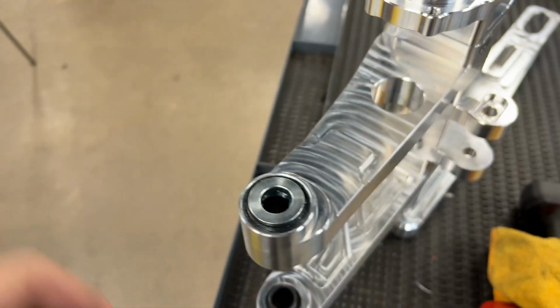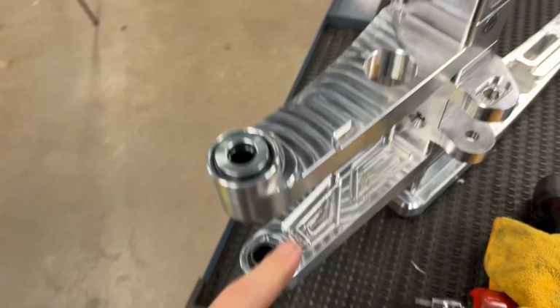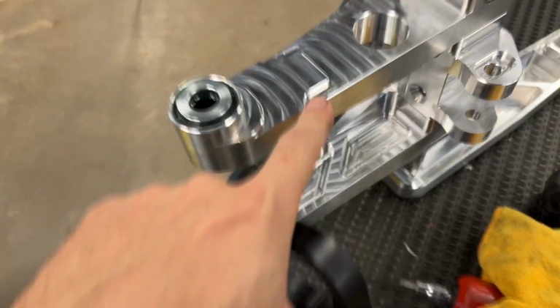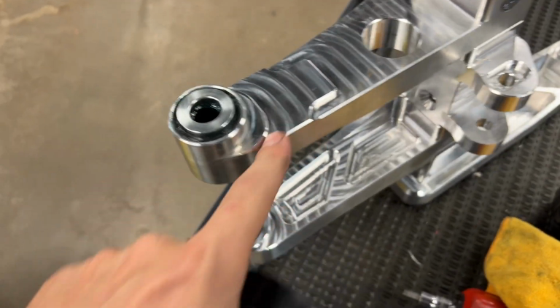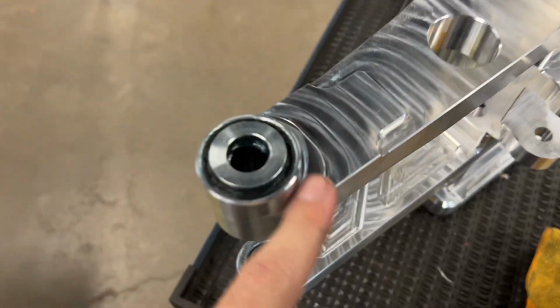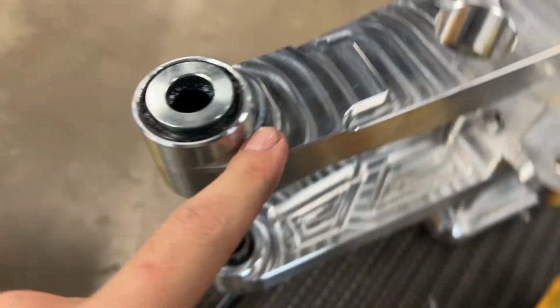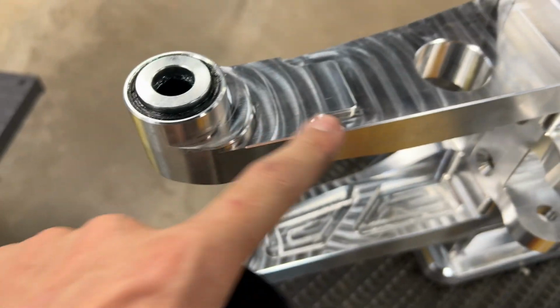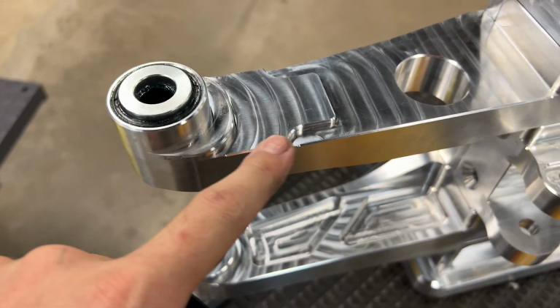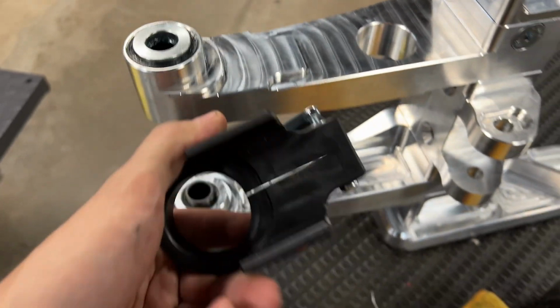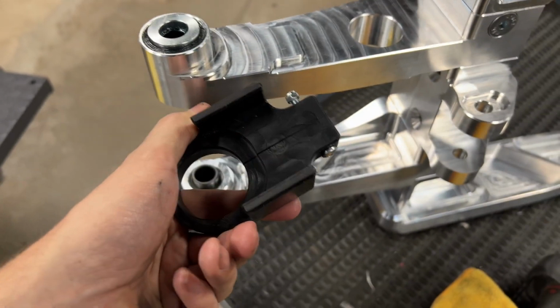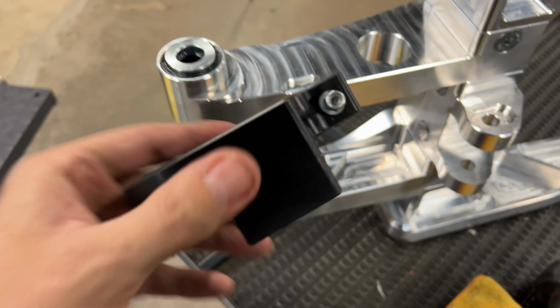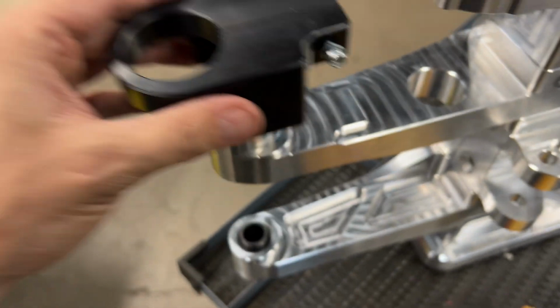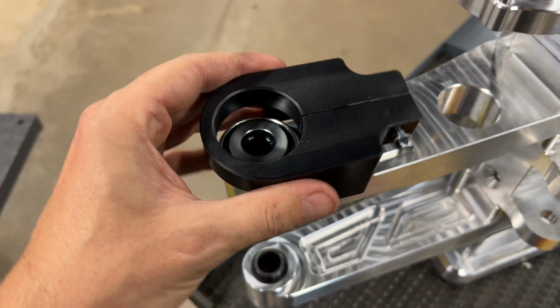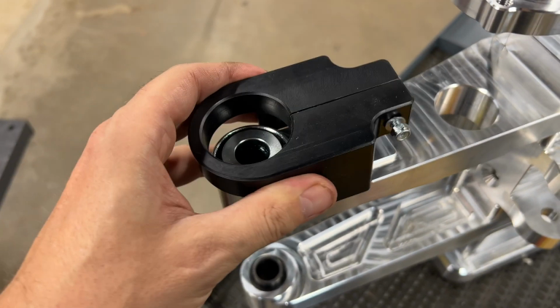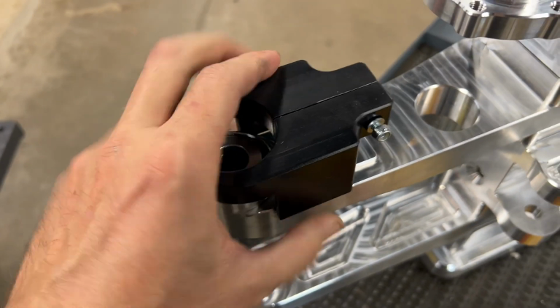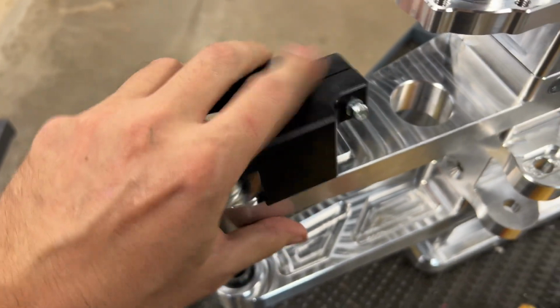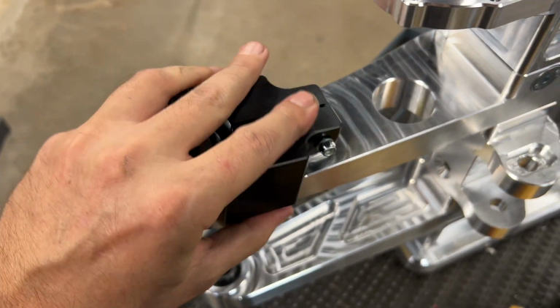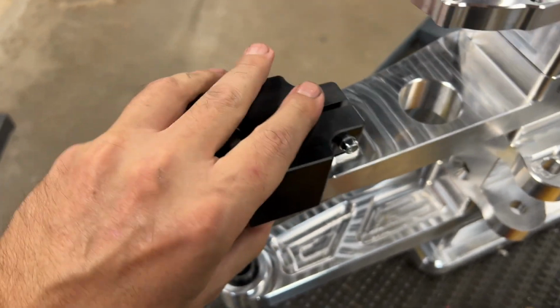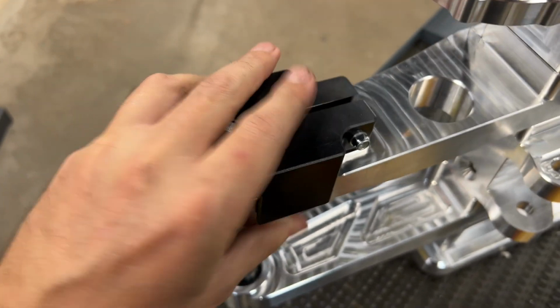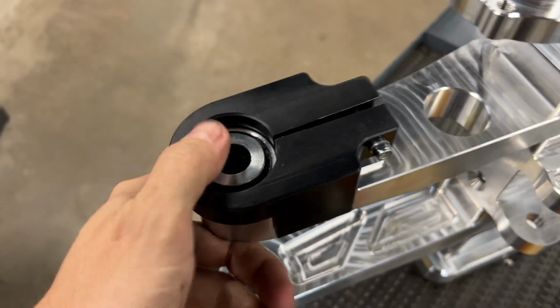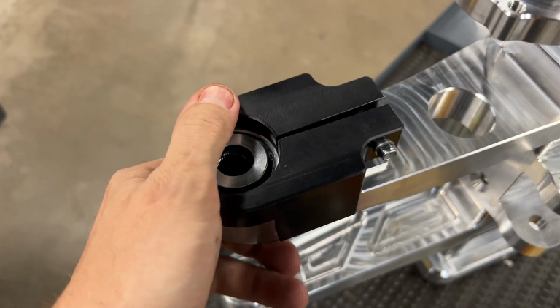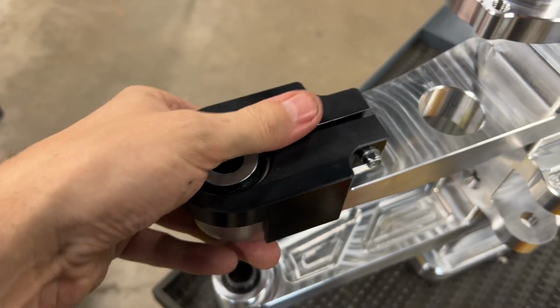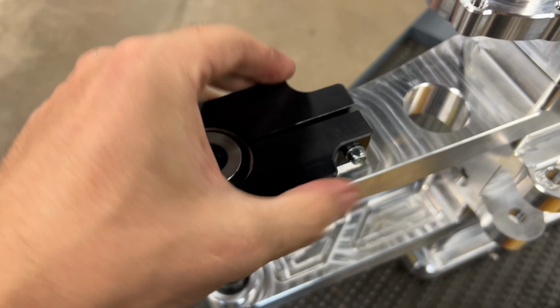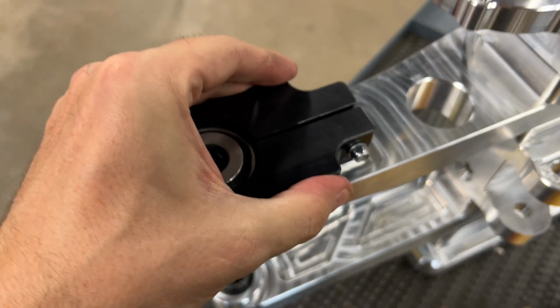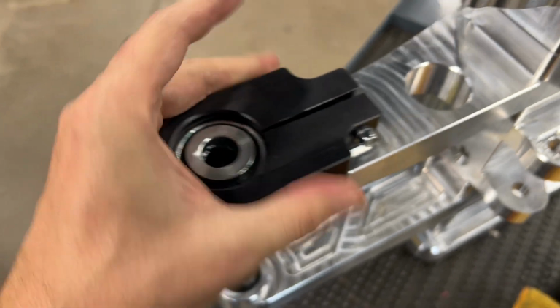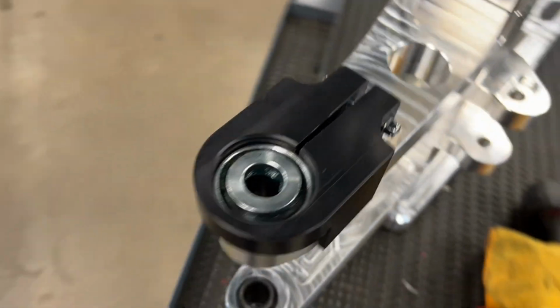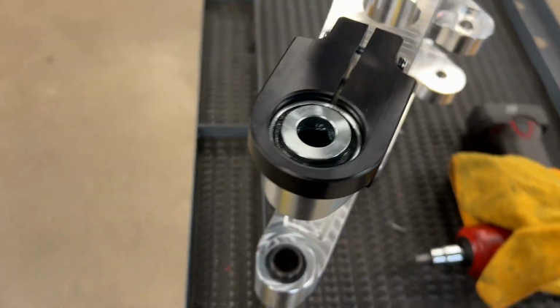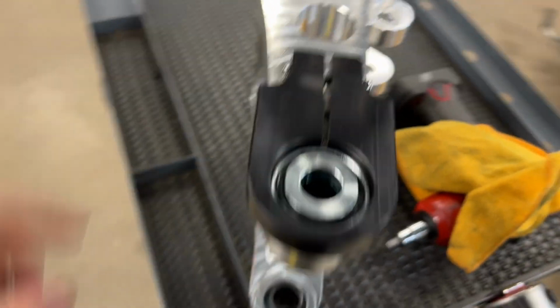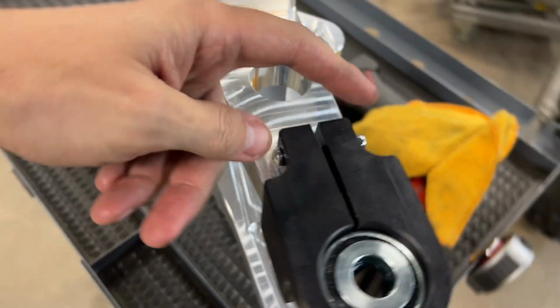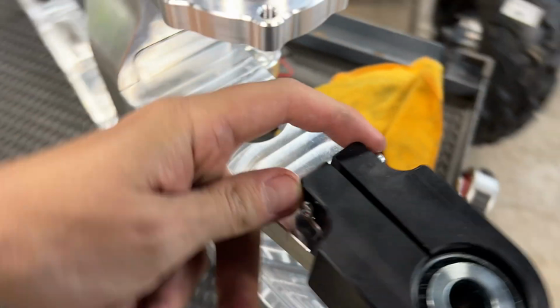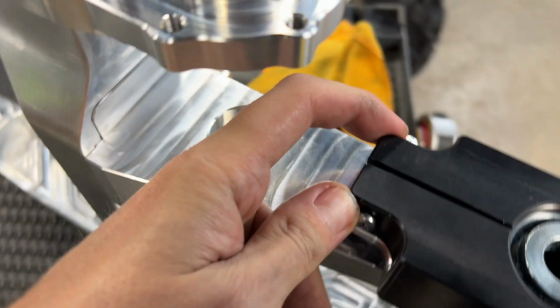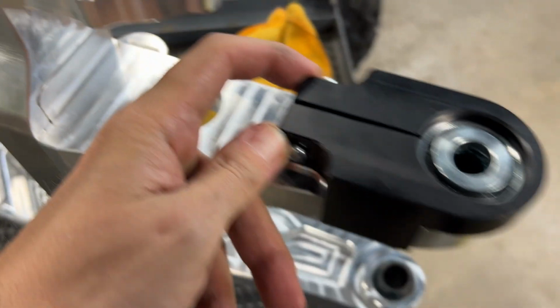Got a nice alignment cutout here to match up to our front chain slider. It slips right on the swing arm and I've got one pinch bolt right here.